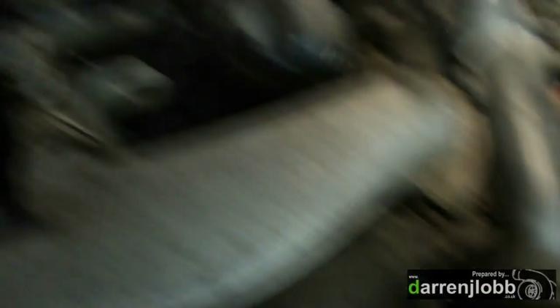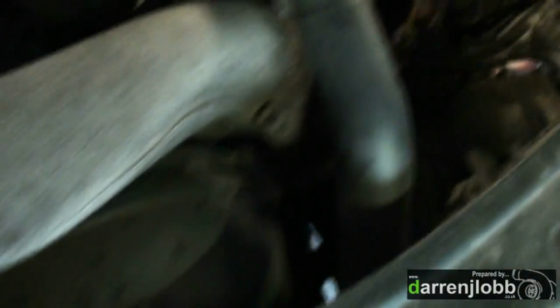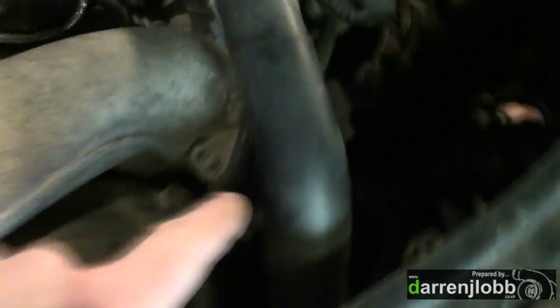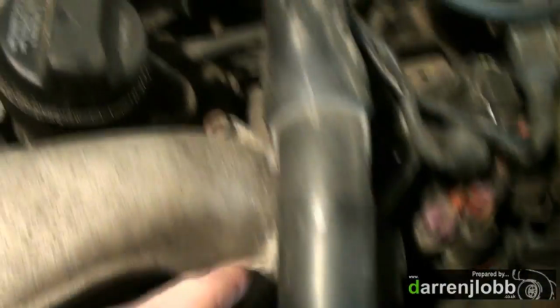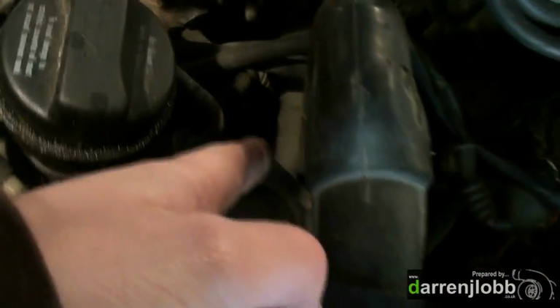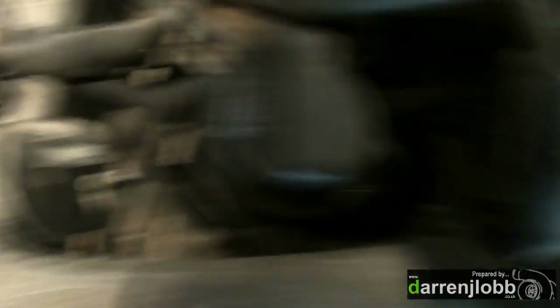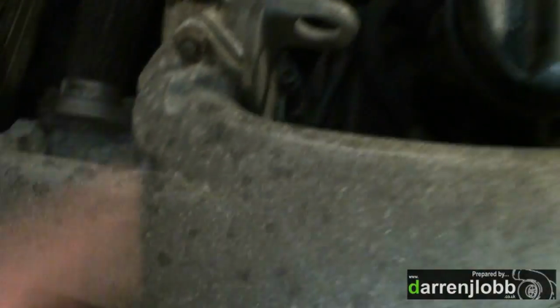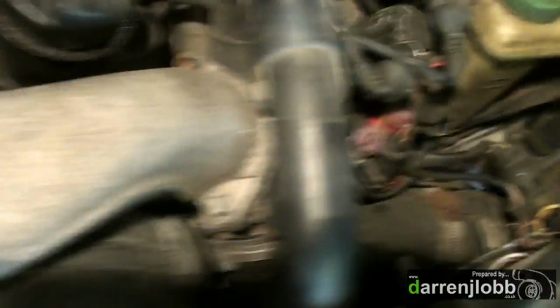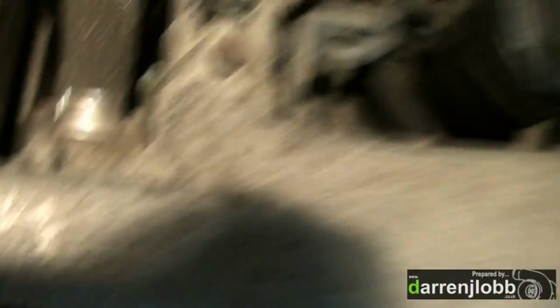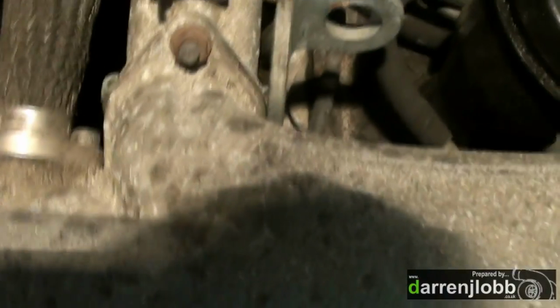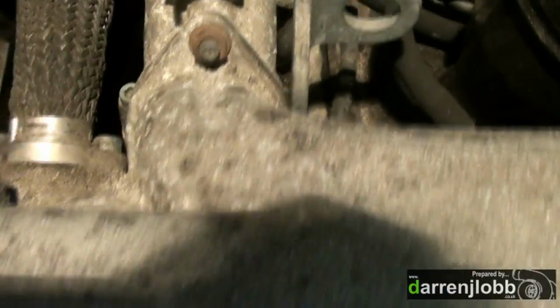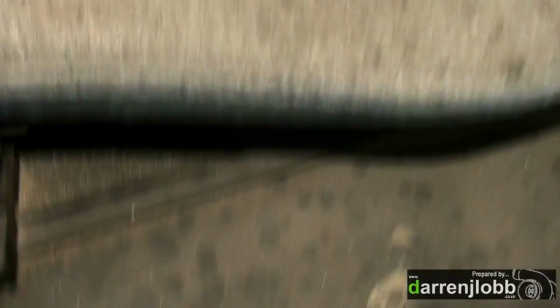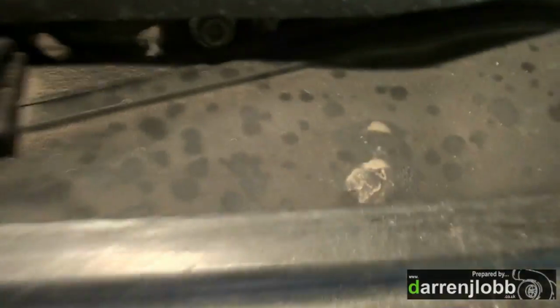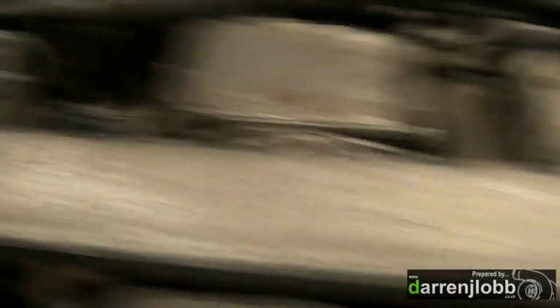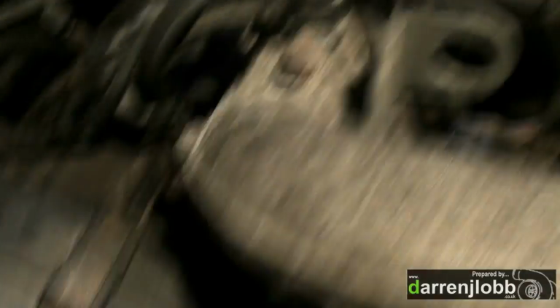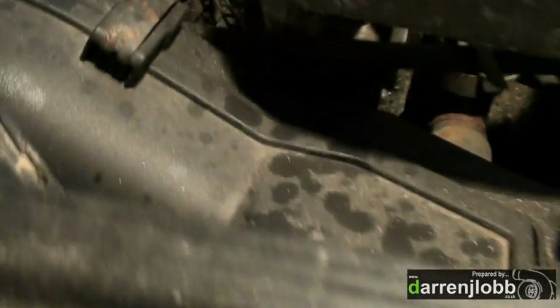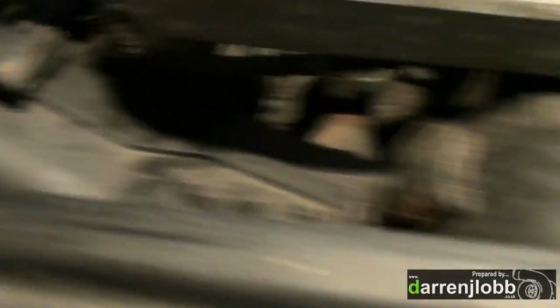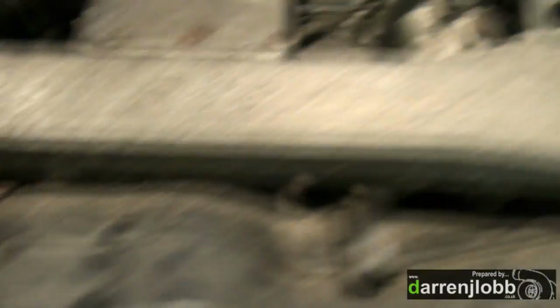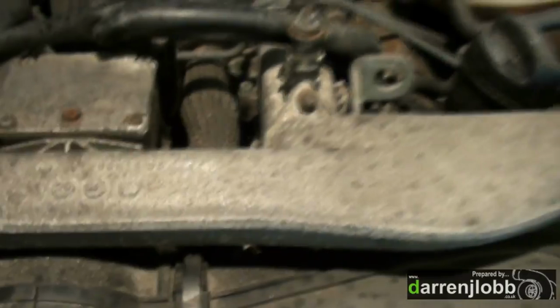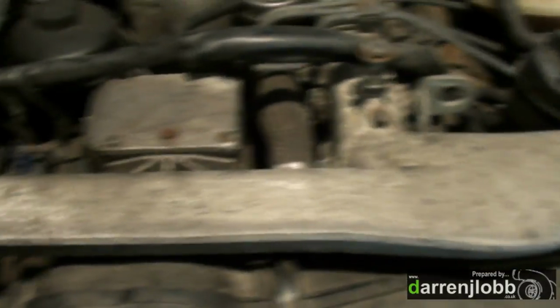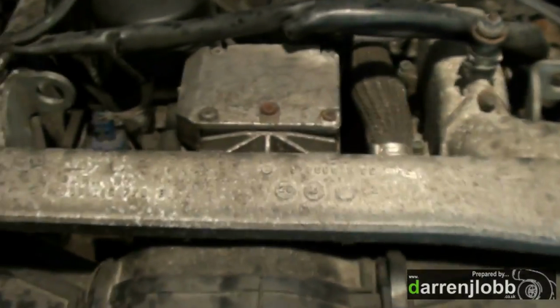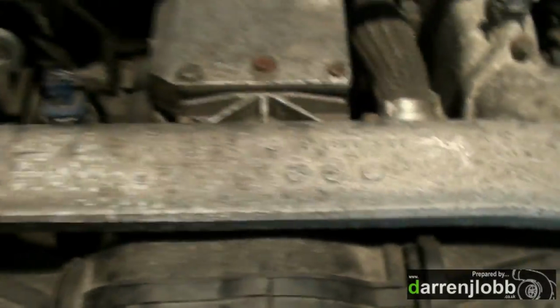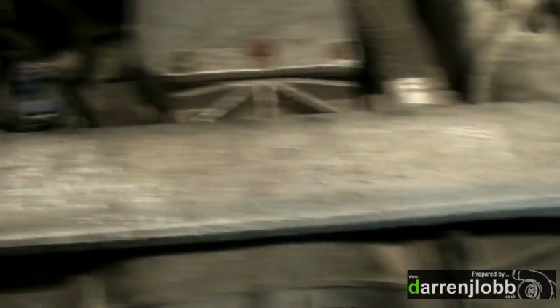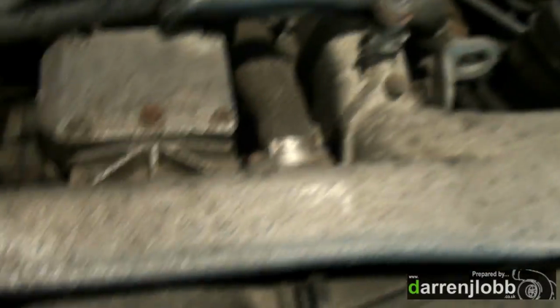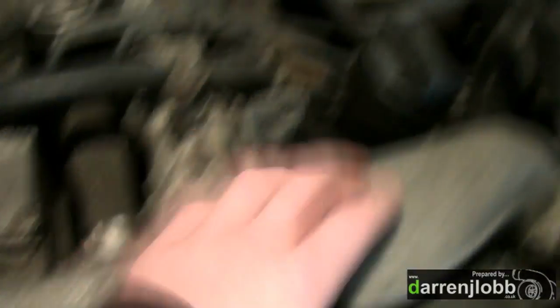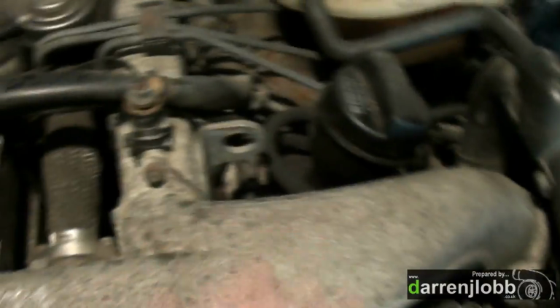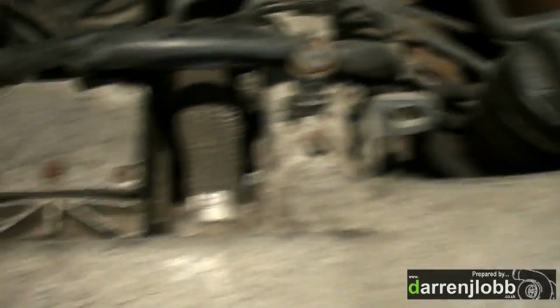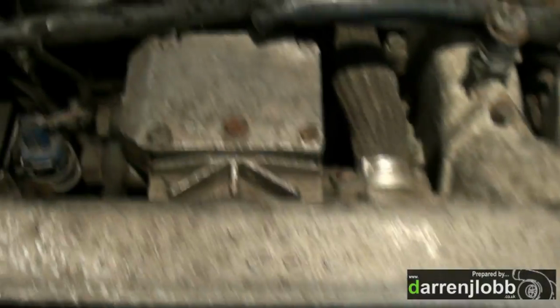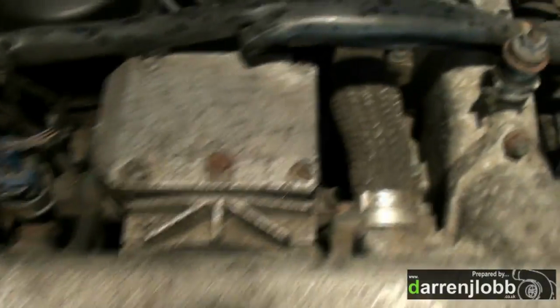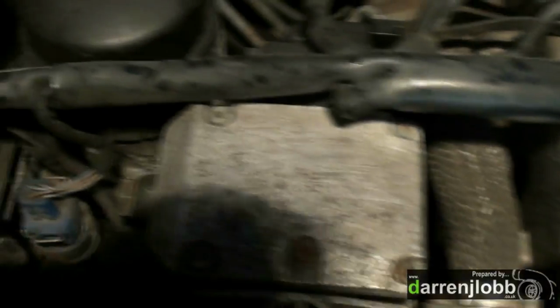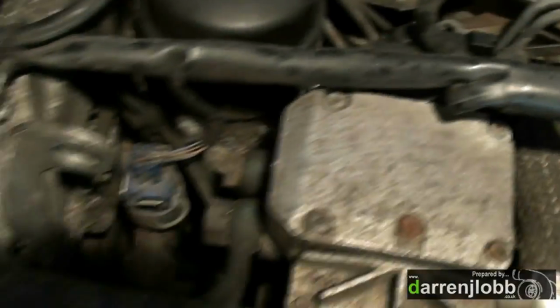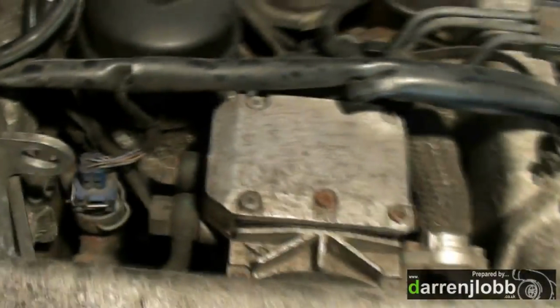We're going to undo the allen keys there and a couple of bolts there. I'll take this section of inlet manifold off and that will clear a nice area around the pump.